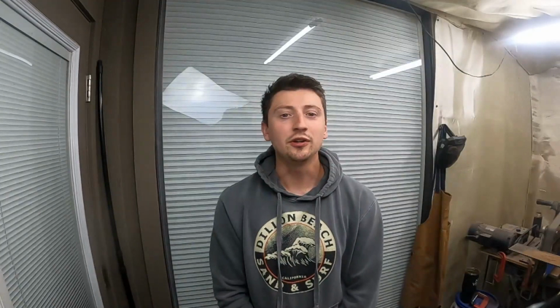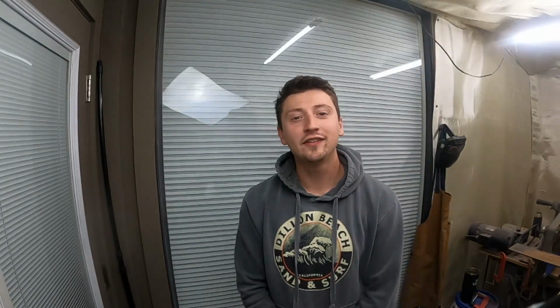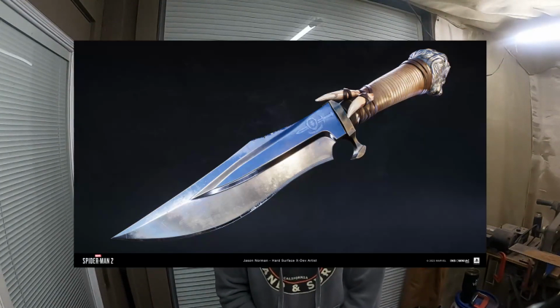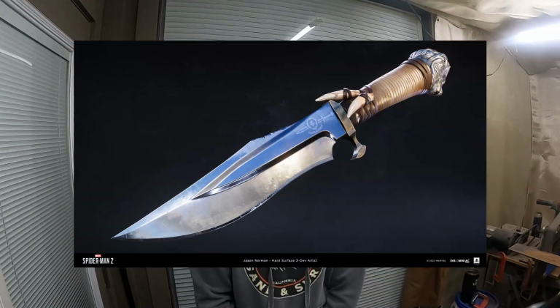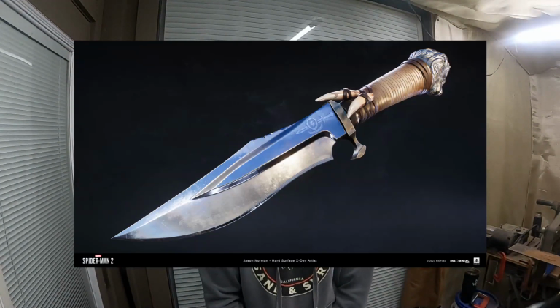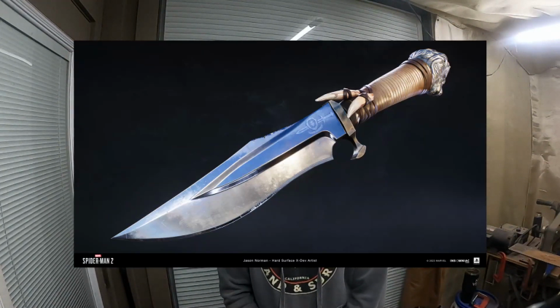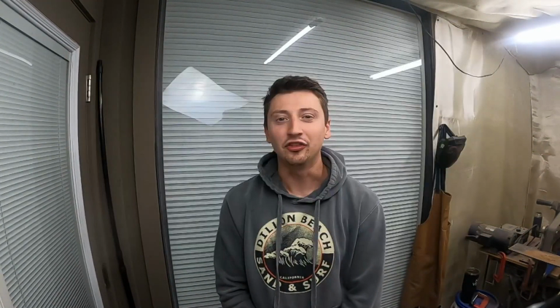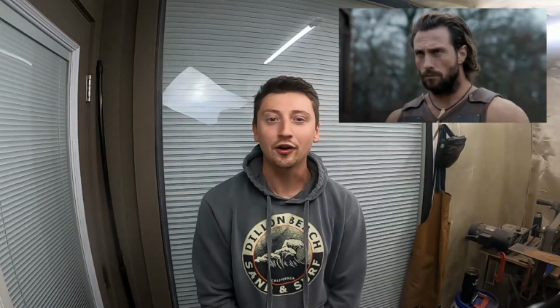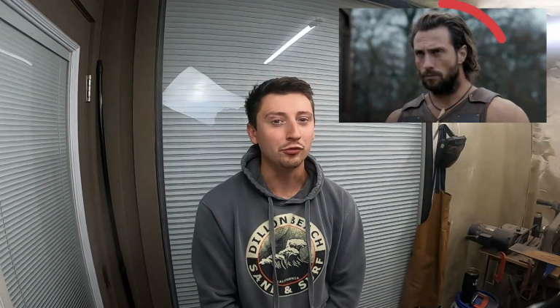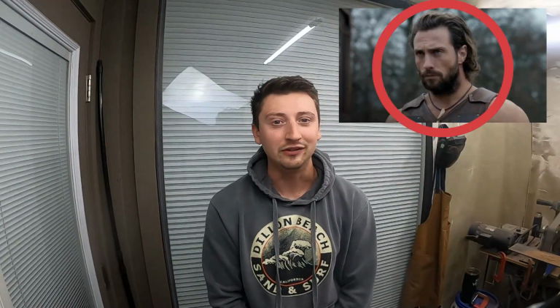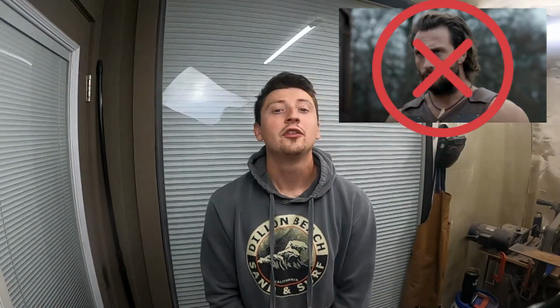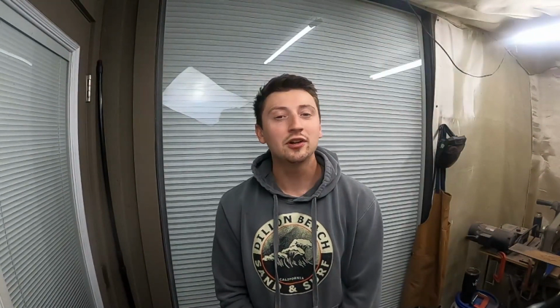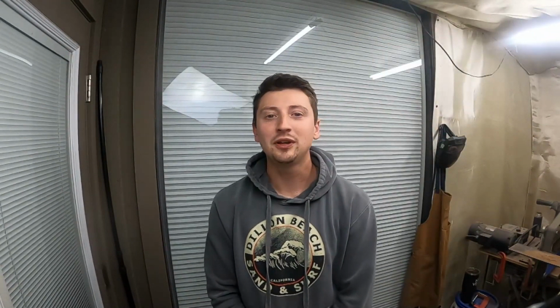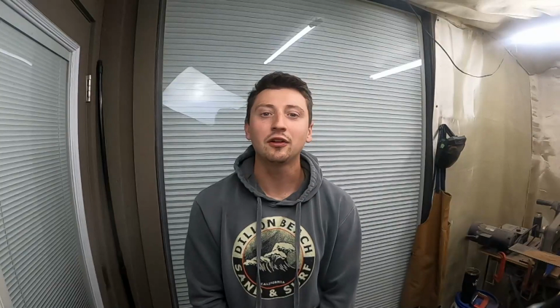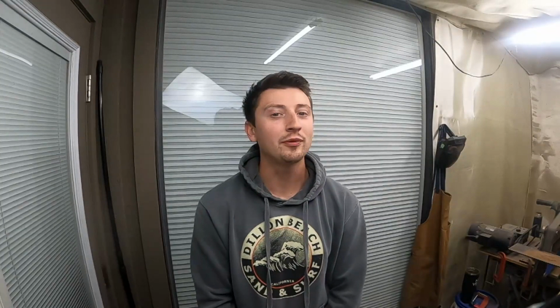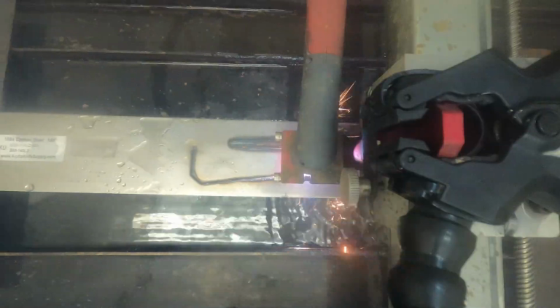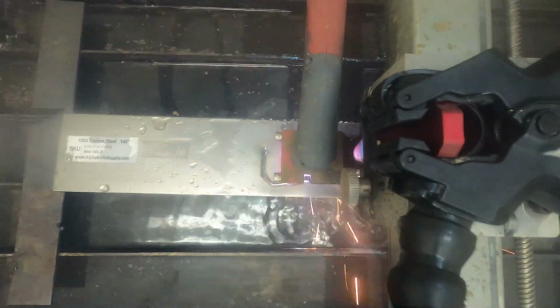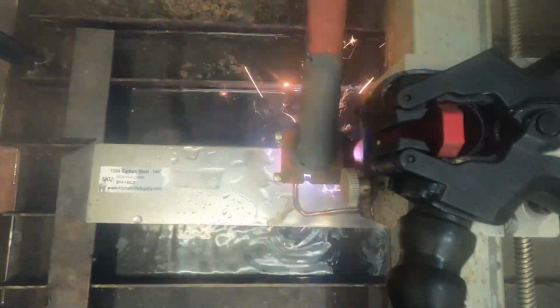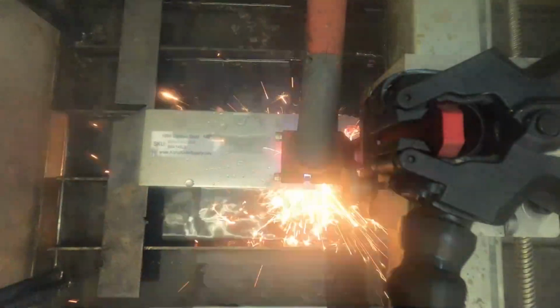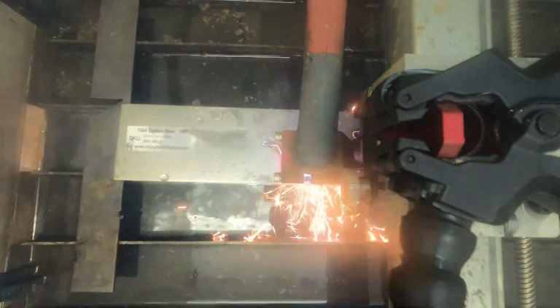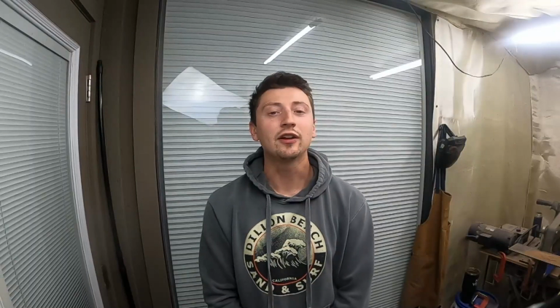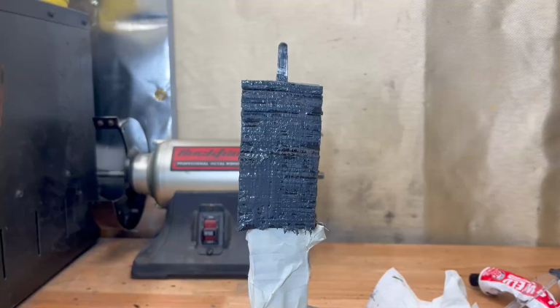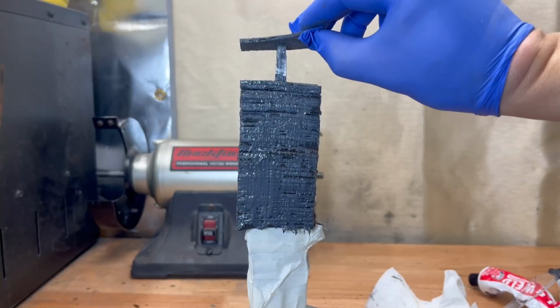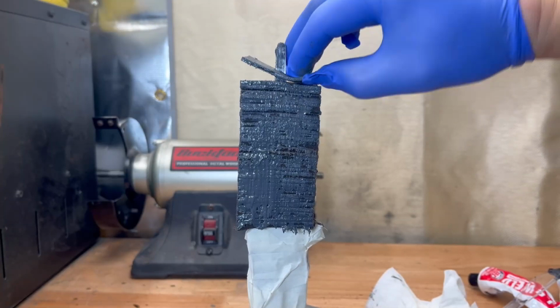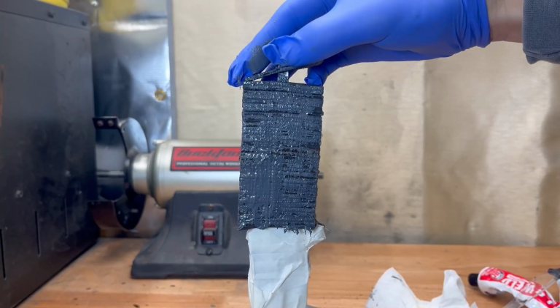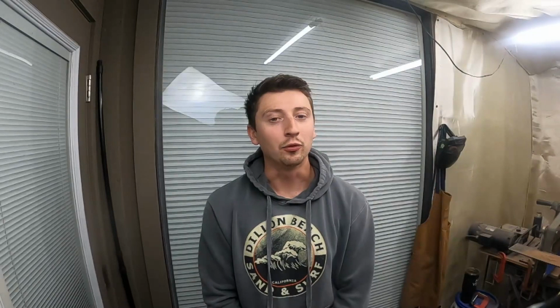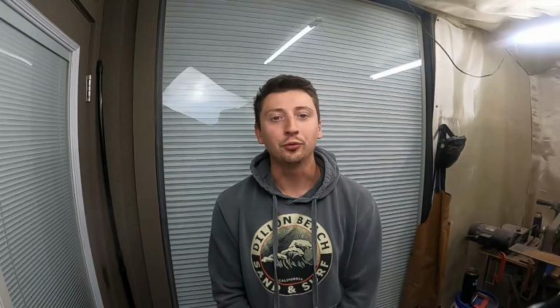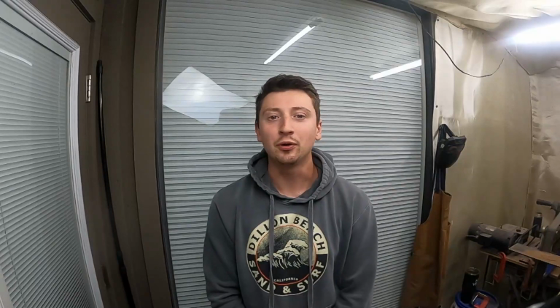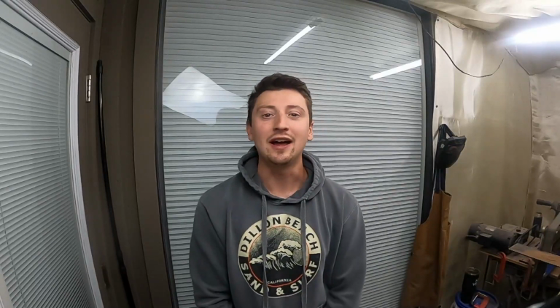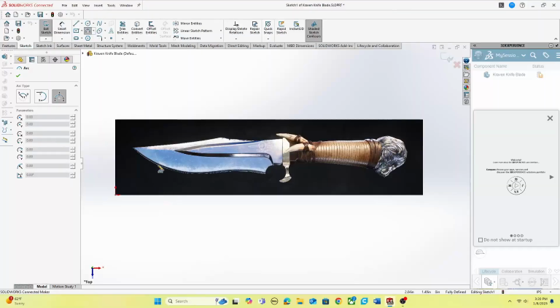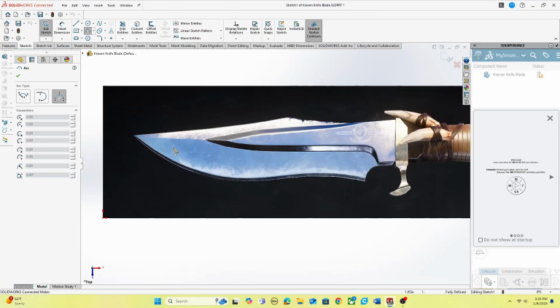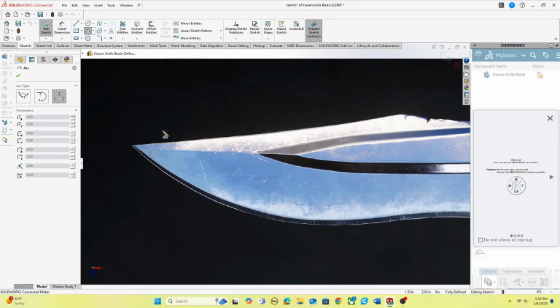We're going to use the design from the game Spider-Man 2 instead of the god-awful movie. The blade guard will be cut out of carbon steel on the CNC plasma cutter. We're then going to do a stacked leather handle and 3D print a lion's head for the pommel.